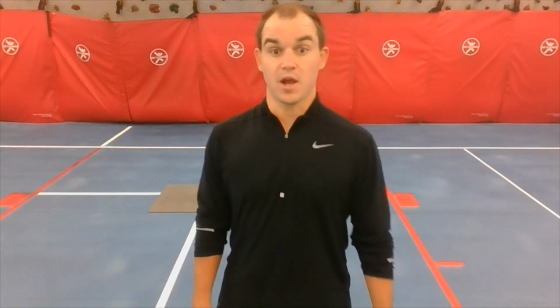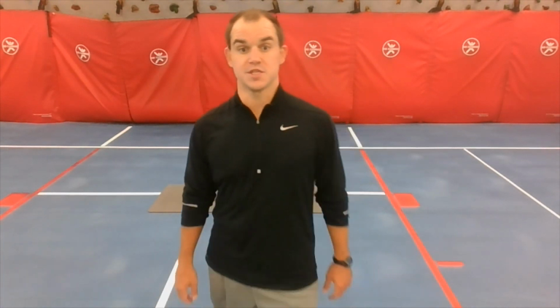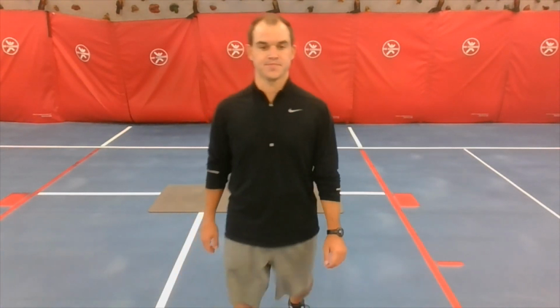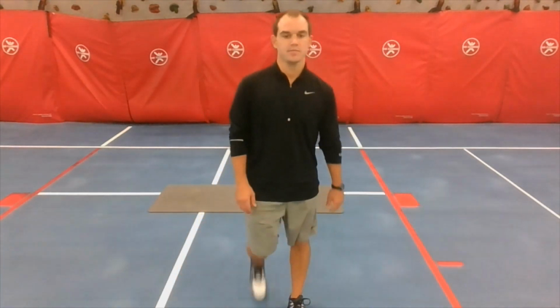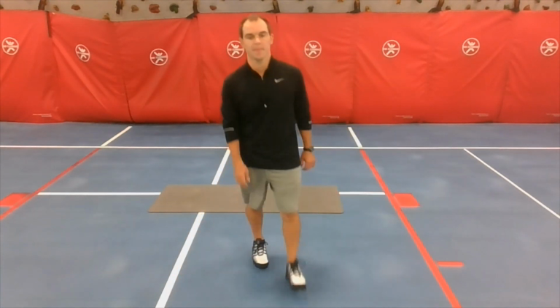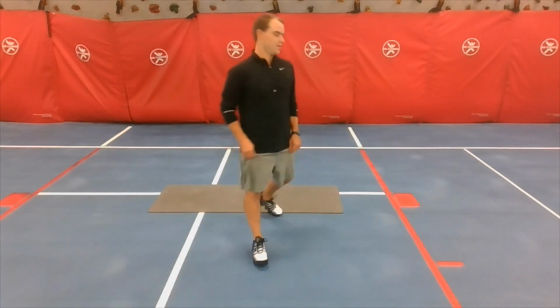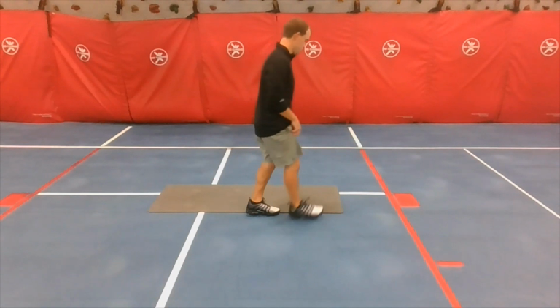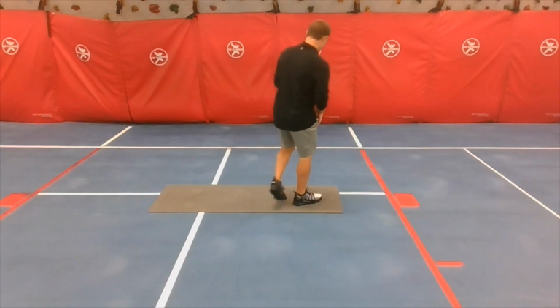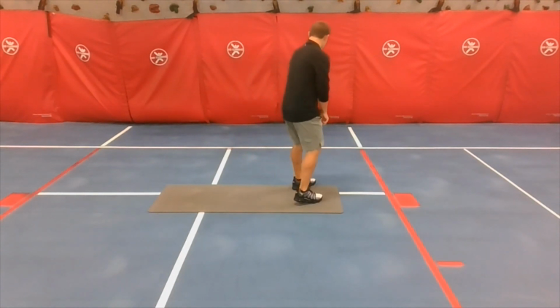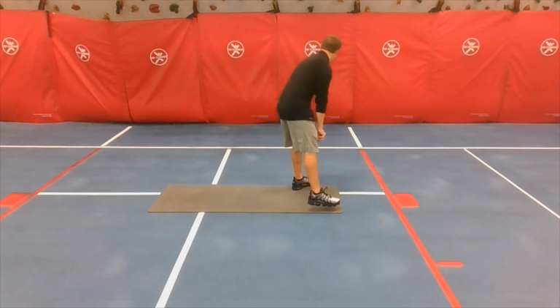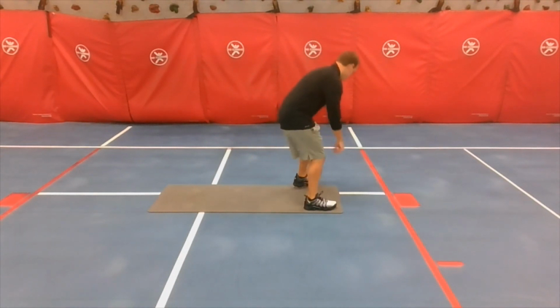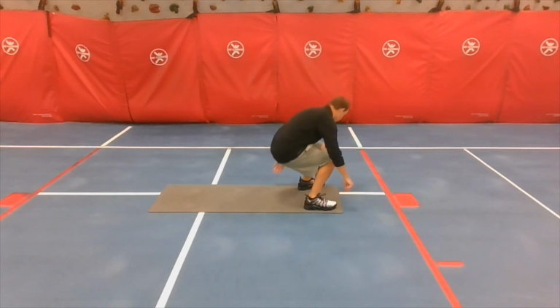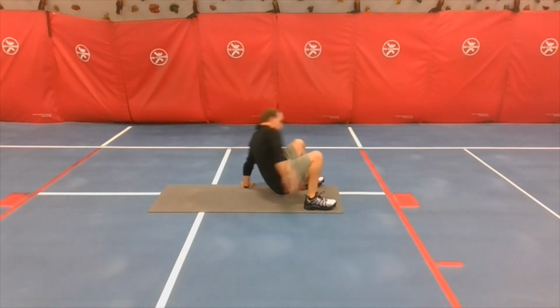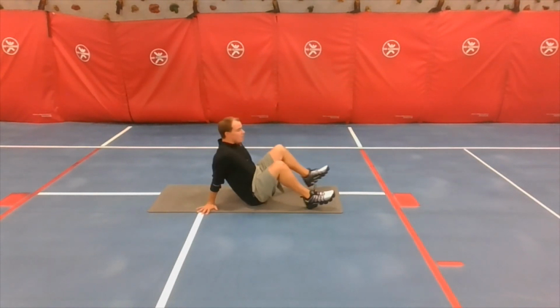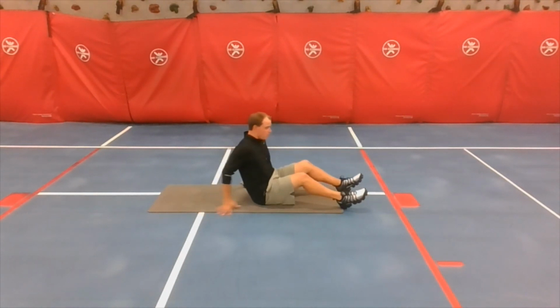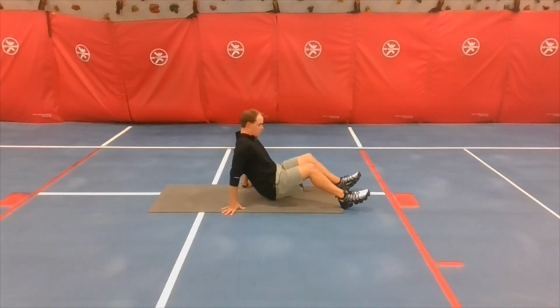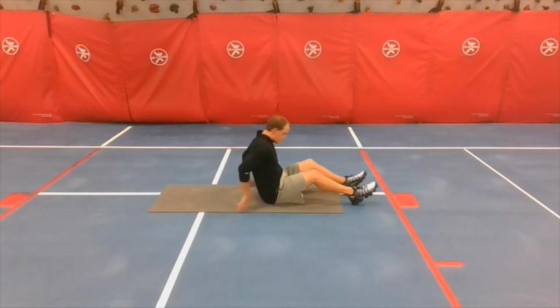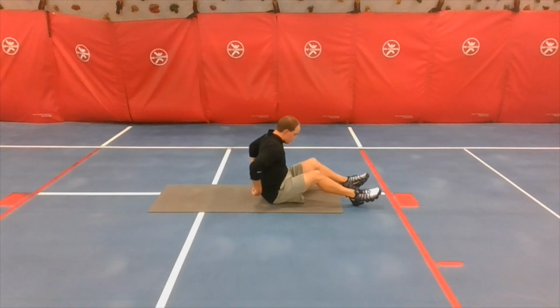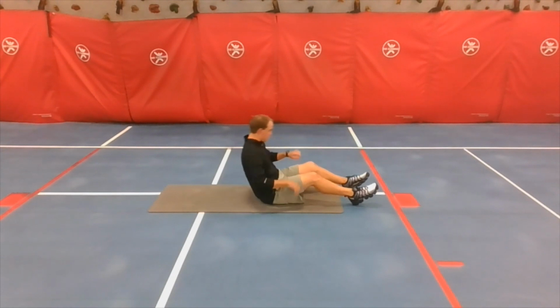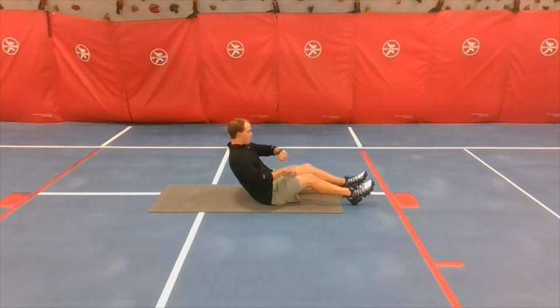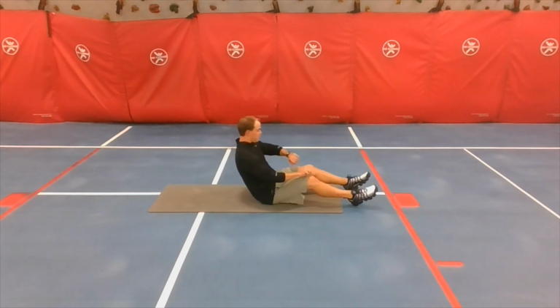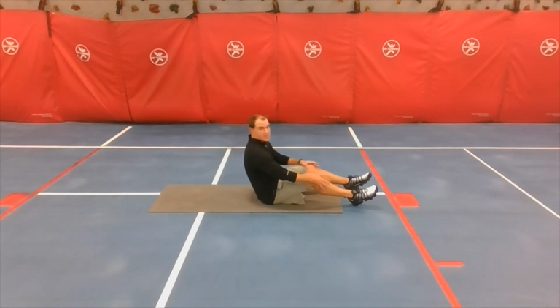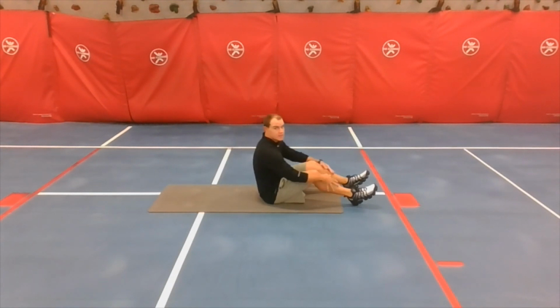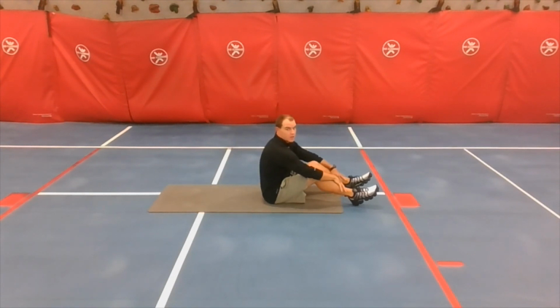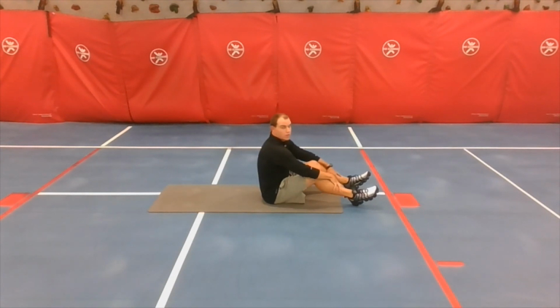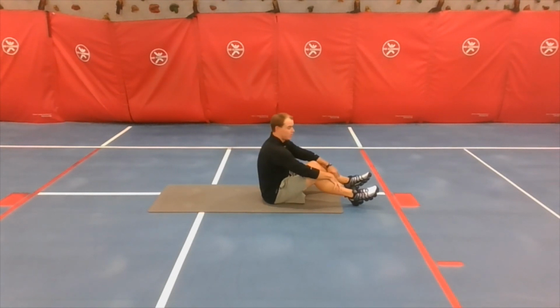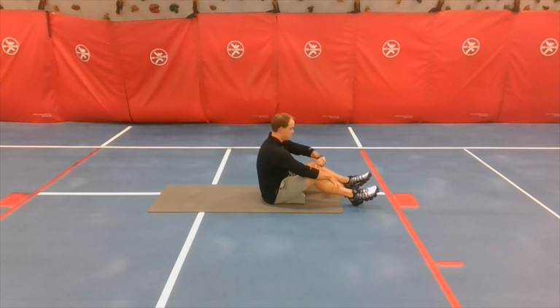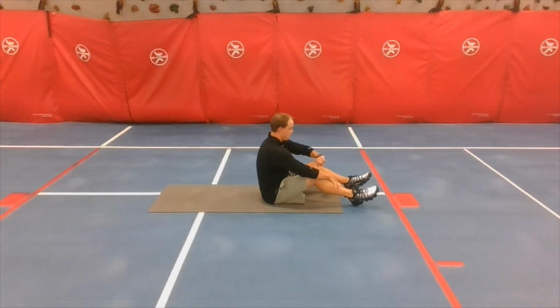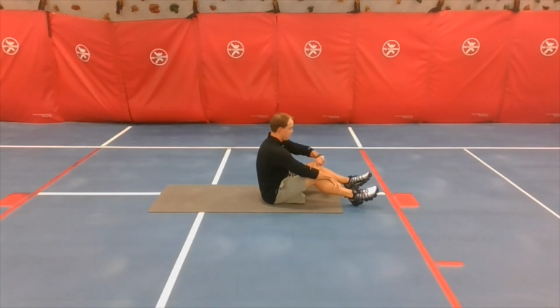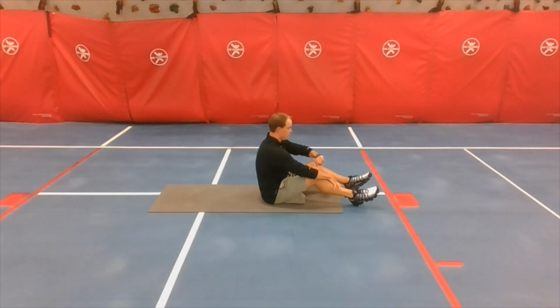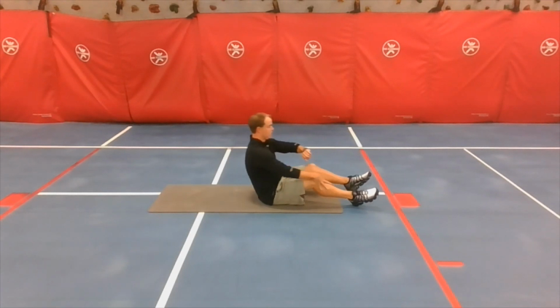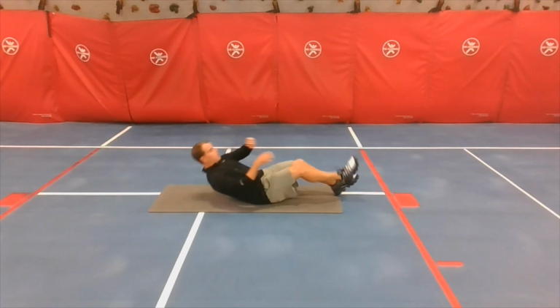All right, now we've got crunches. Five seconds — go!